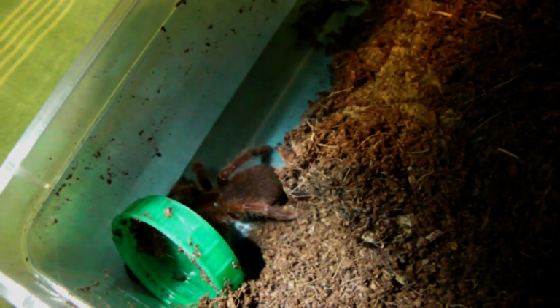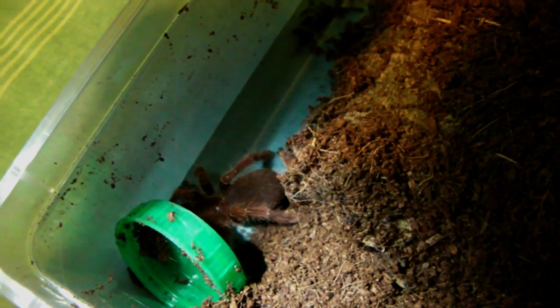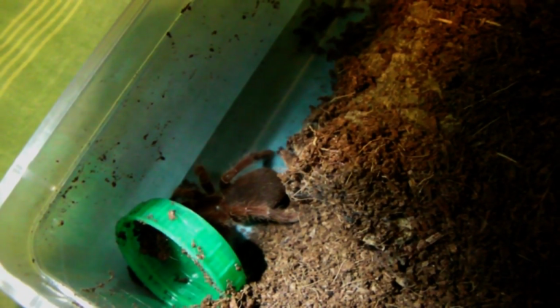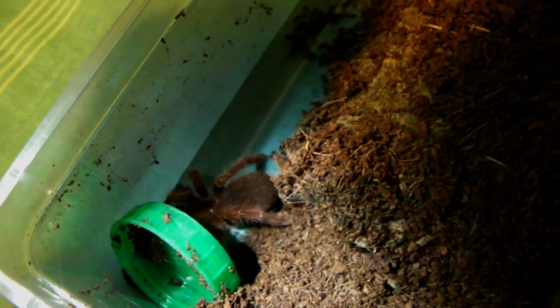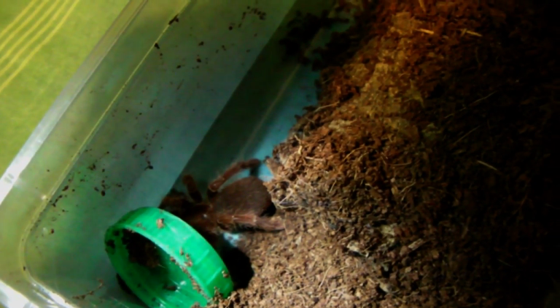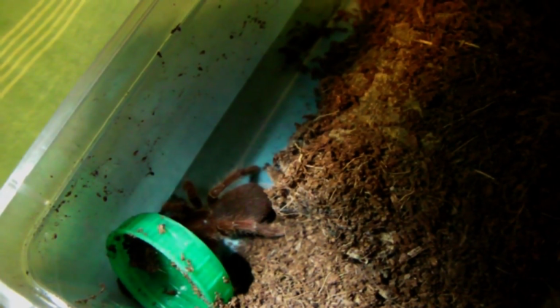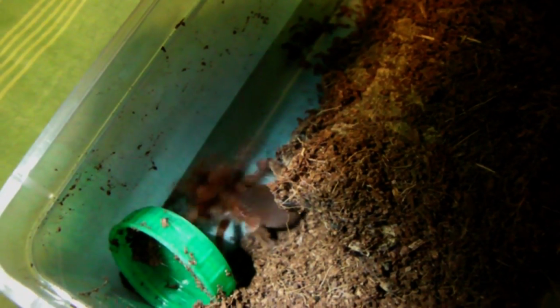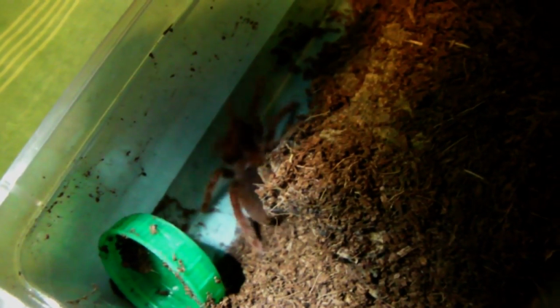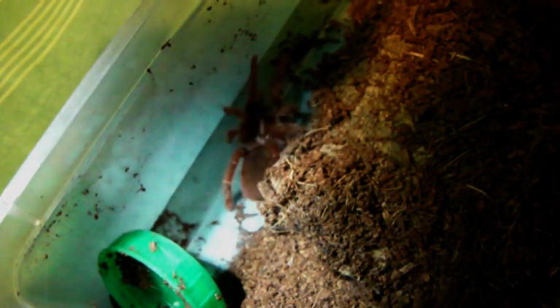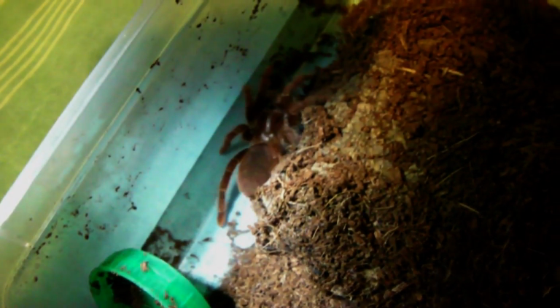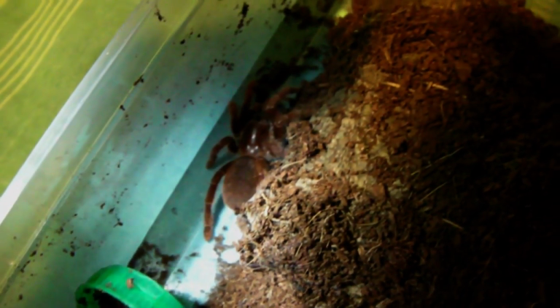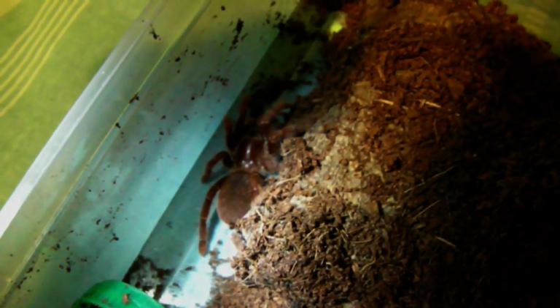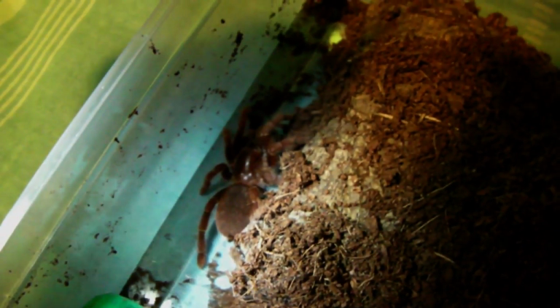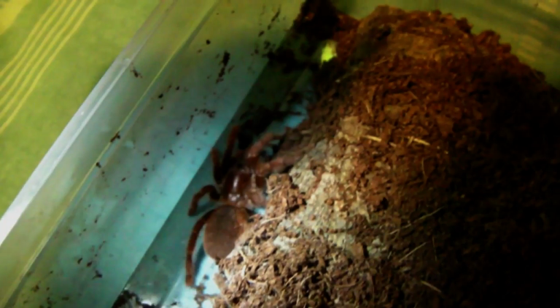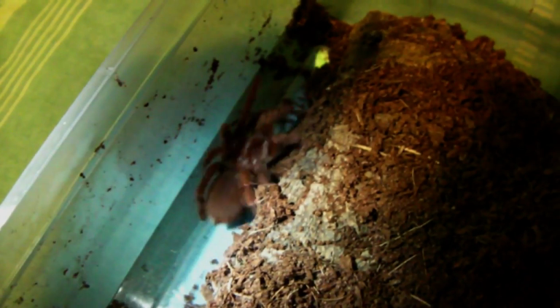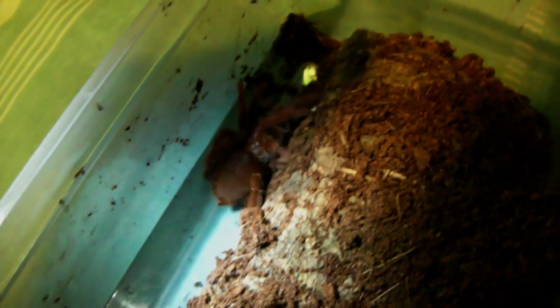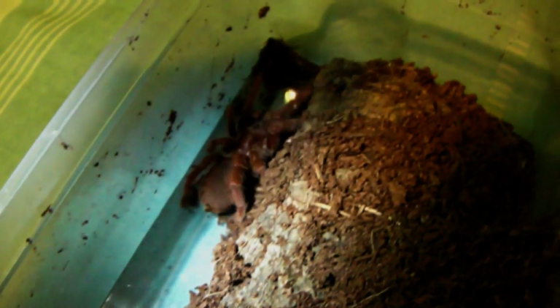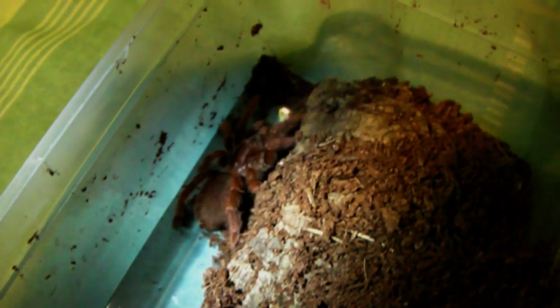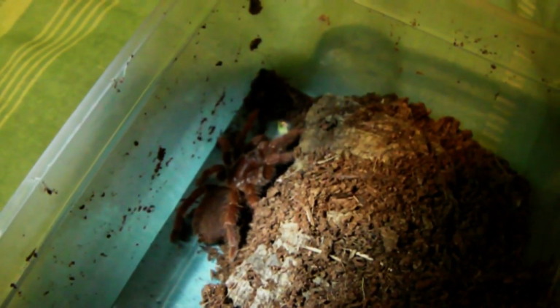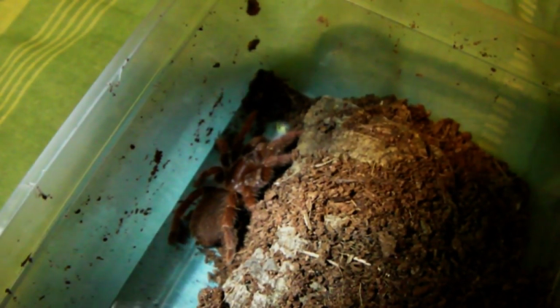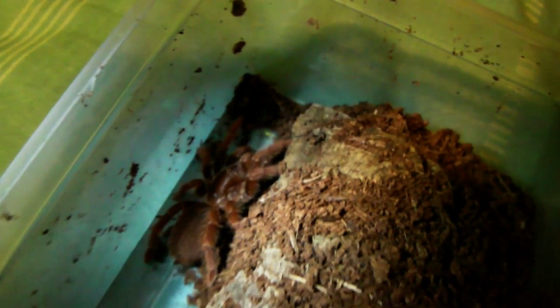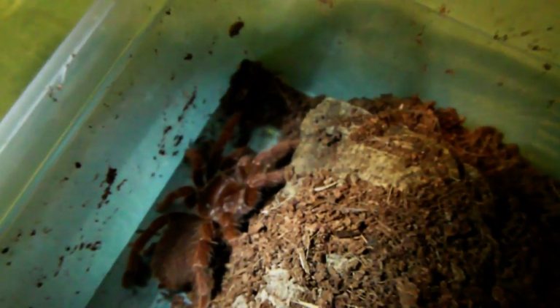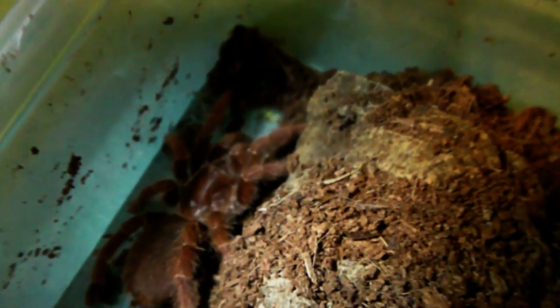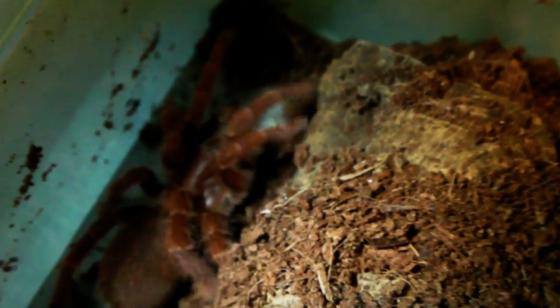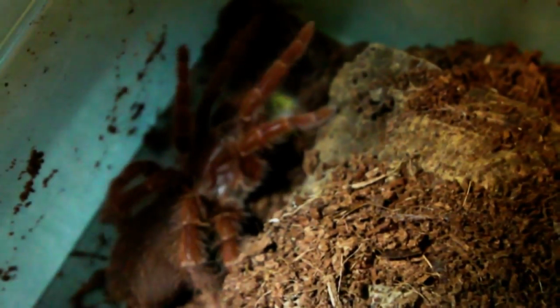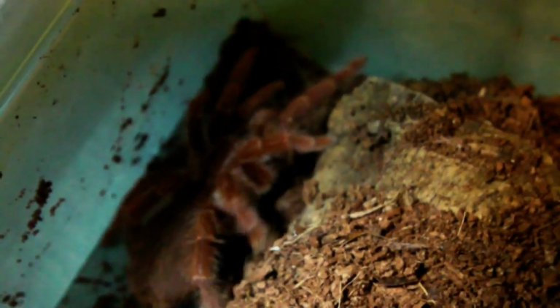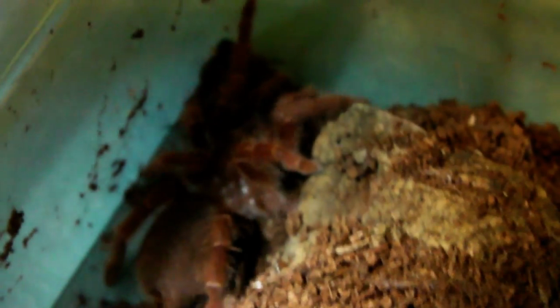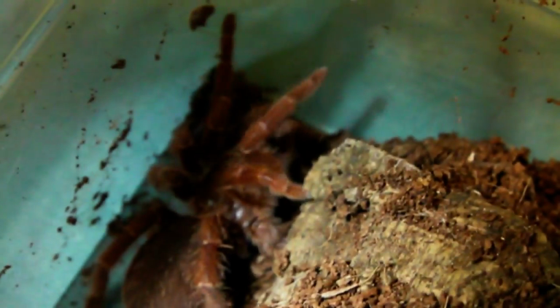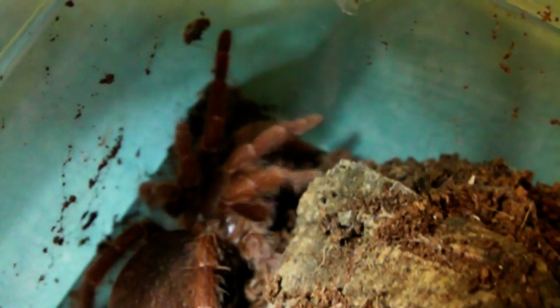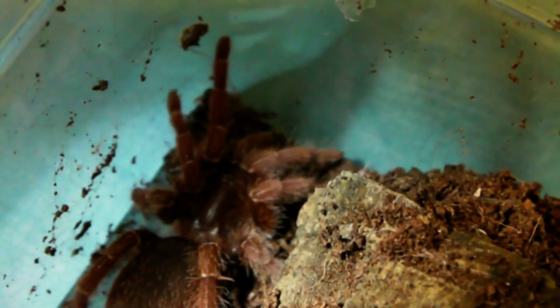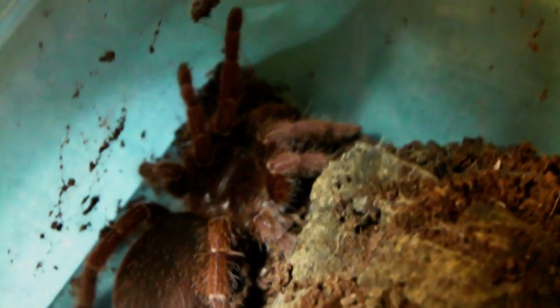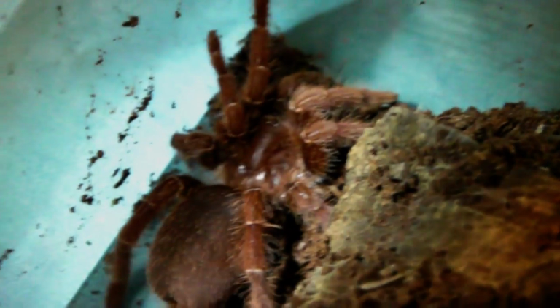Hi guys, so it's the BTS this weekend, and I thought I'd do an update on one of the spiders I got the last time I went. This is my juvenile king baboon, Pleinobias muticus,